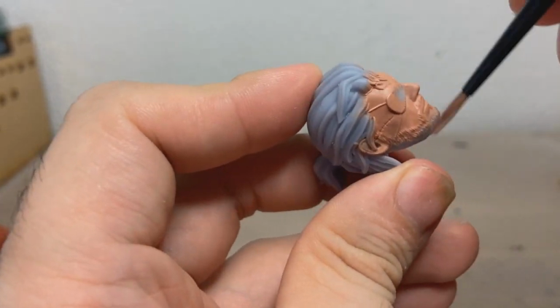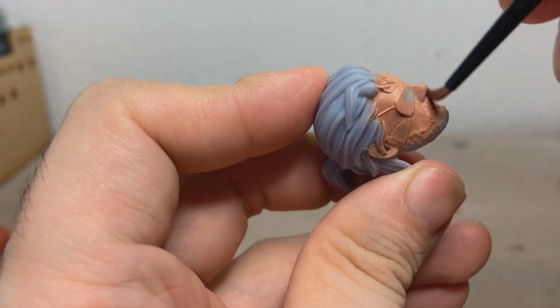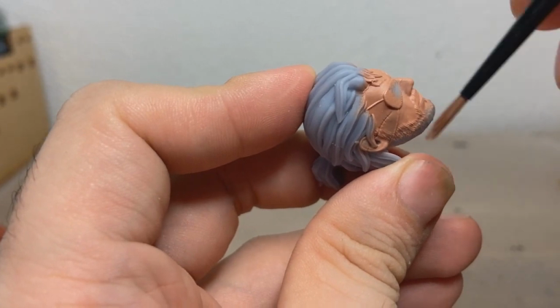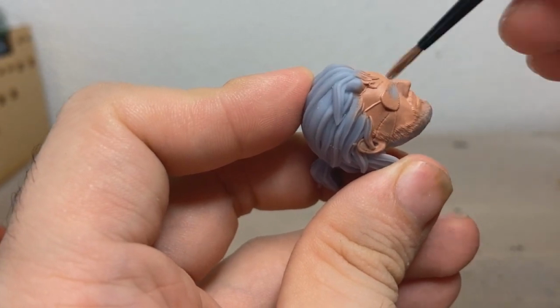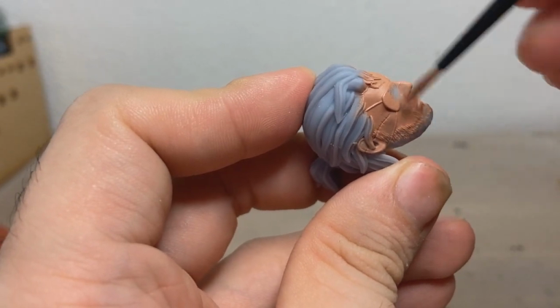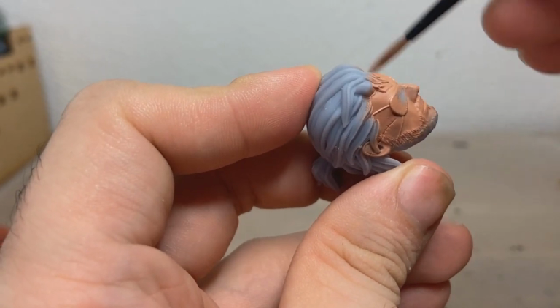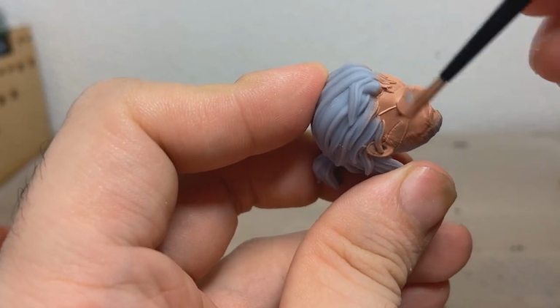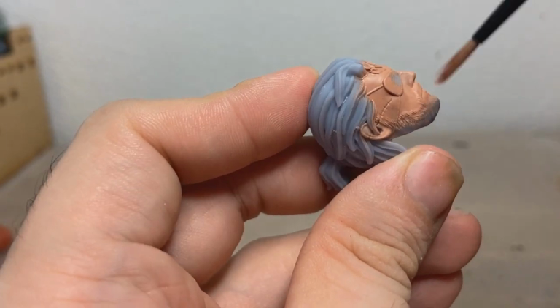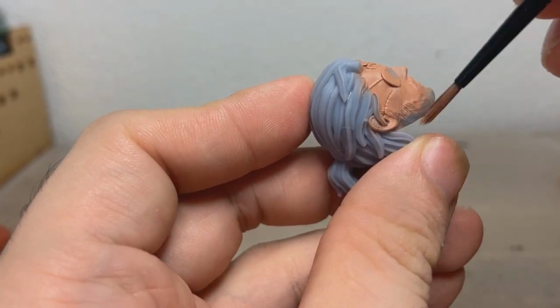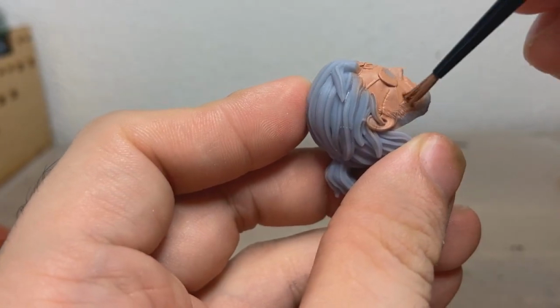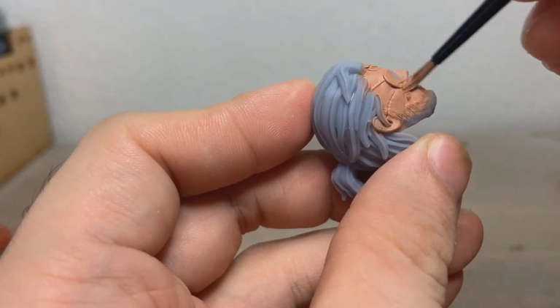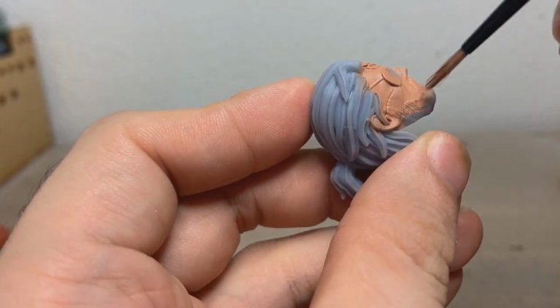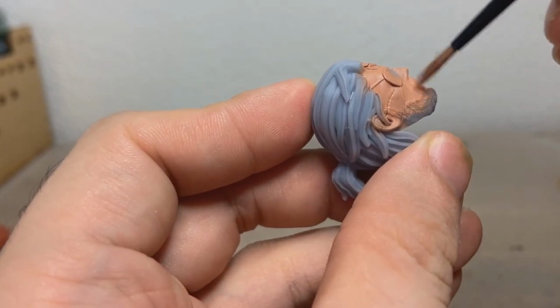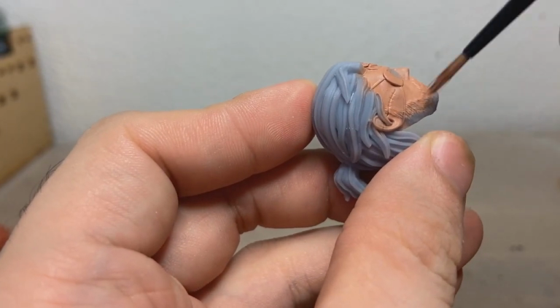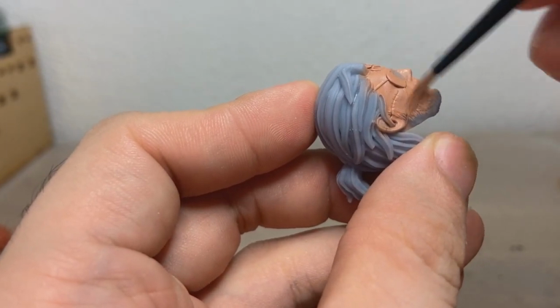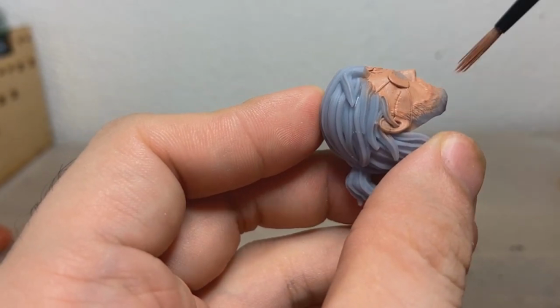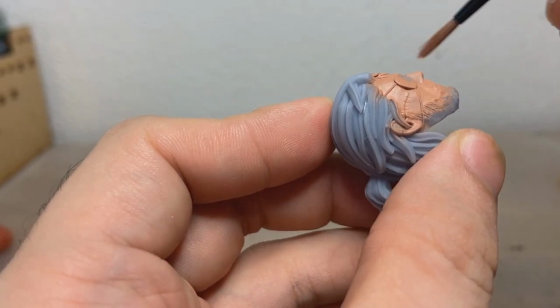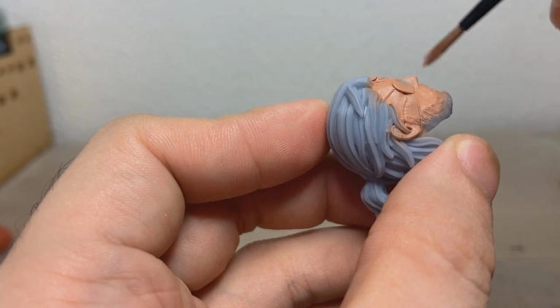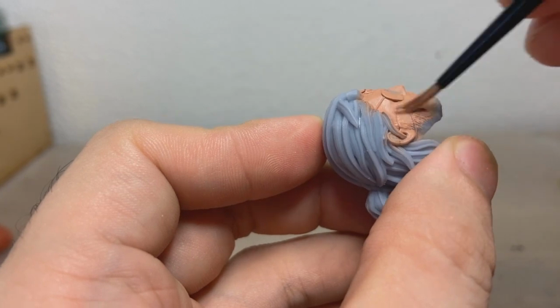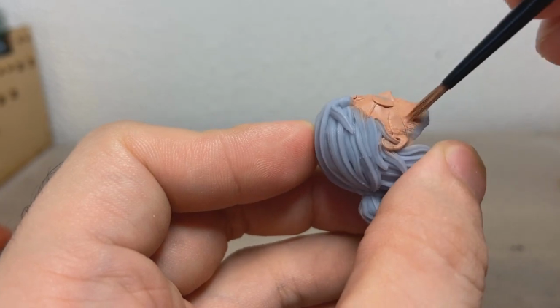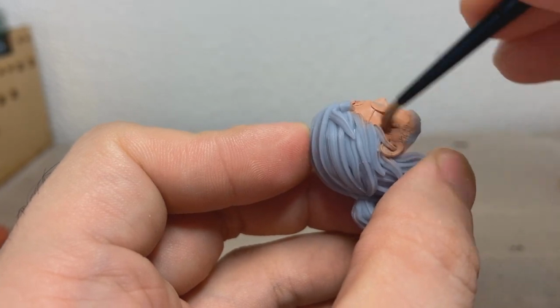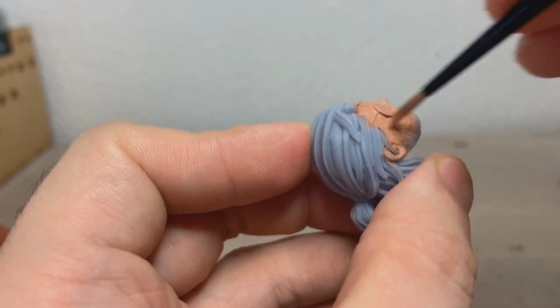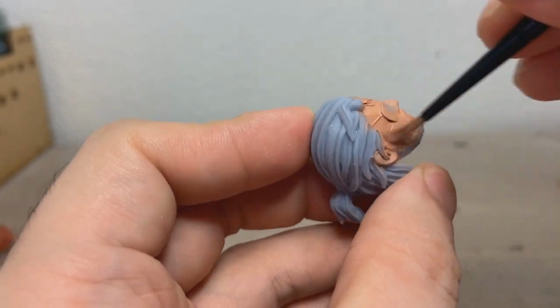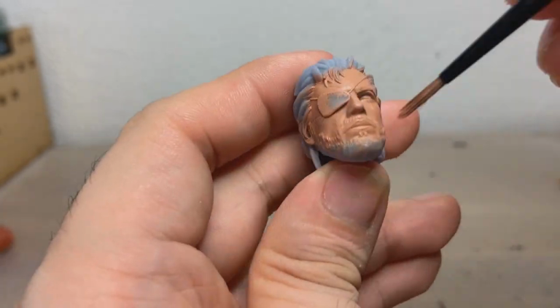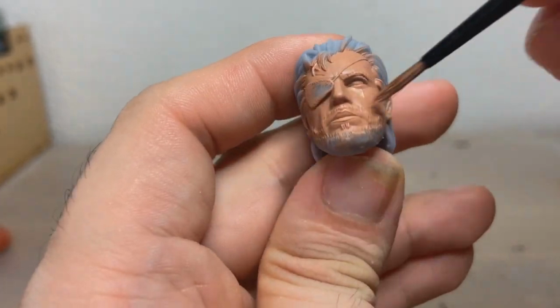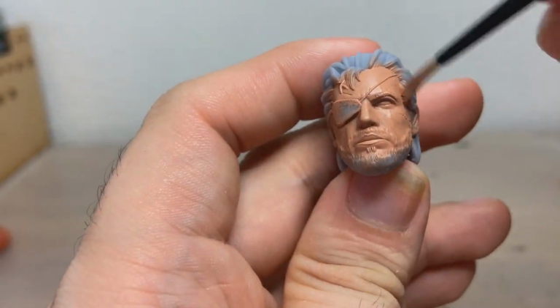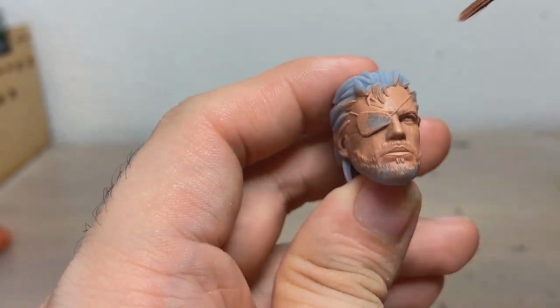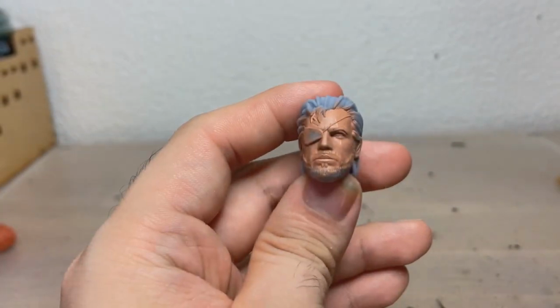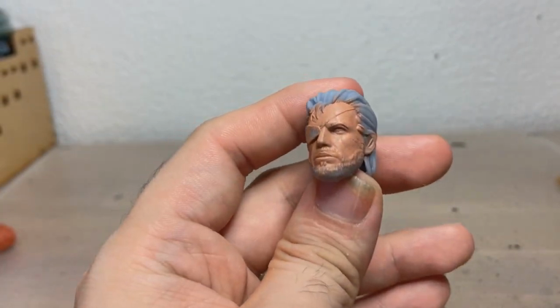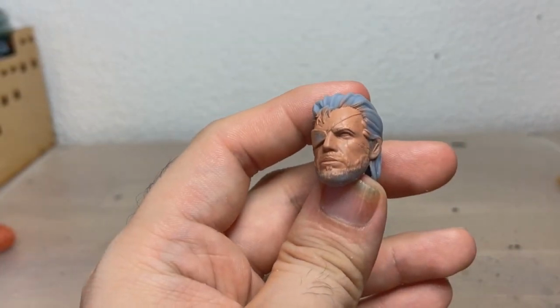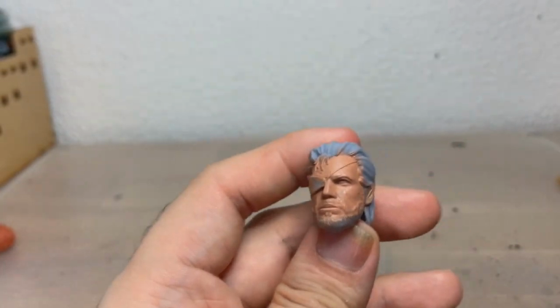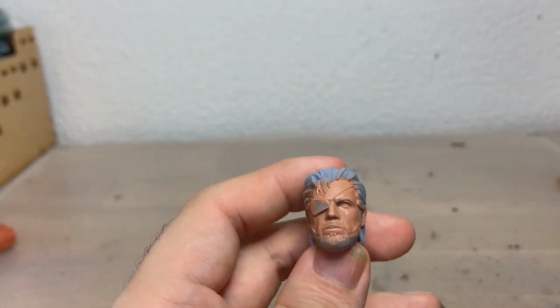Even though I'm just really haphazardly brushing all over the place, I'm not really getting any brush strokes at all — it looks really smooth. Oh, there we go, fully covered.